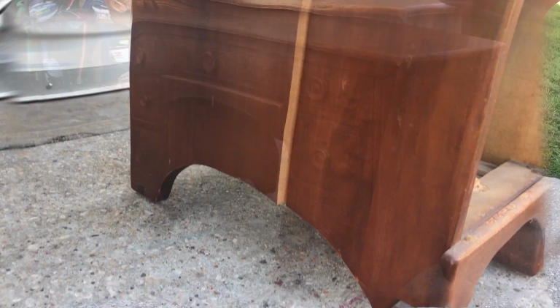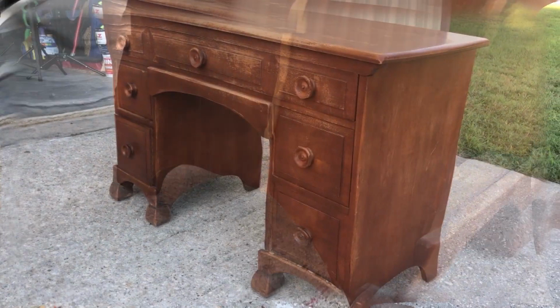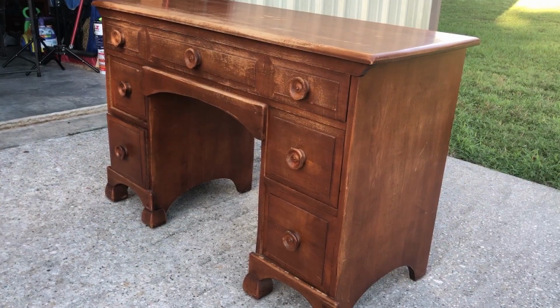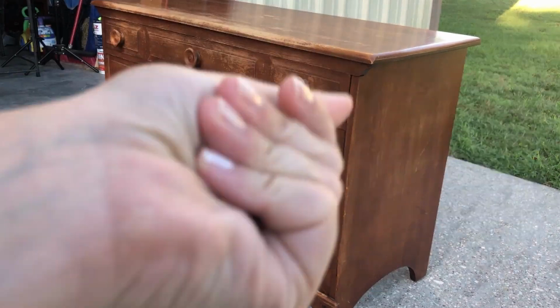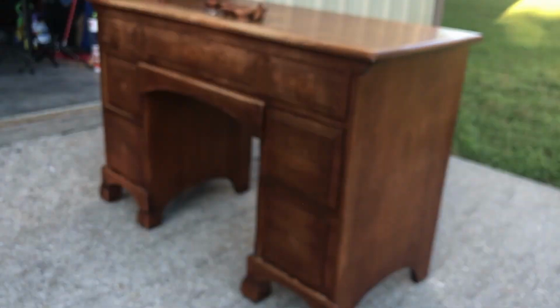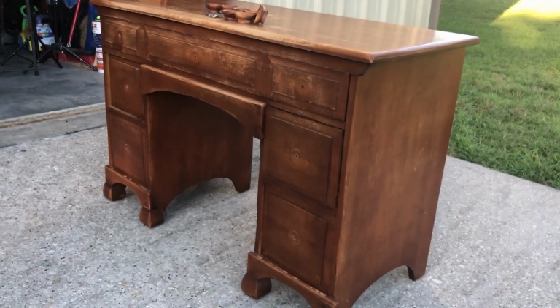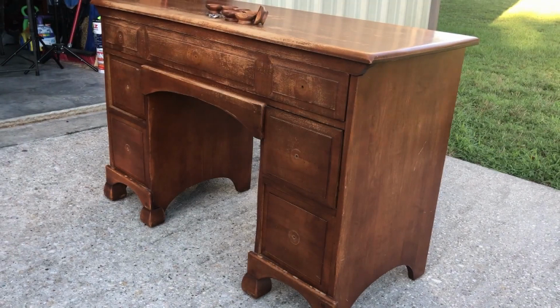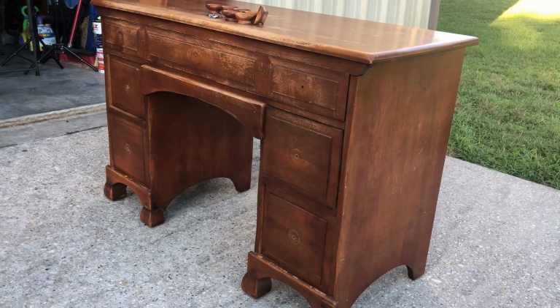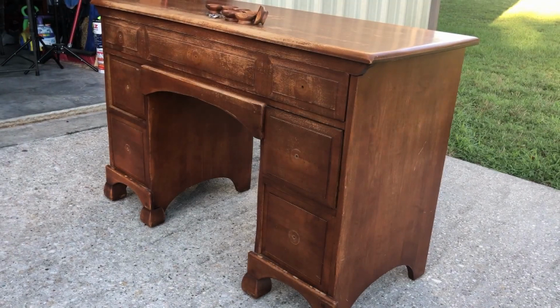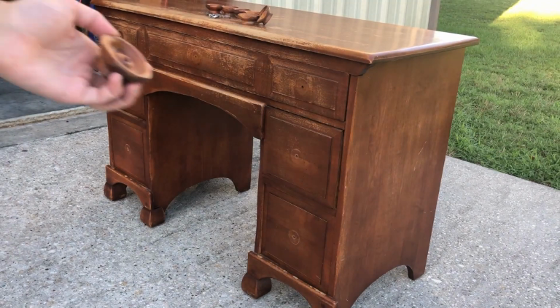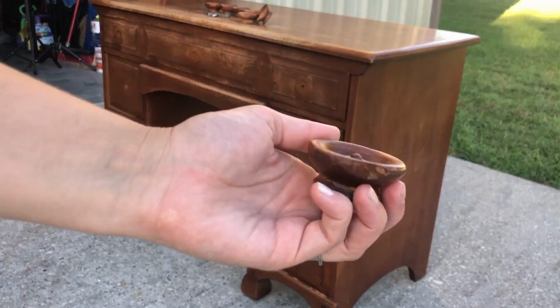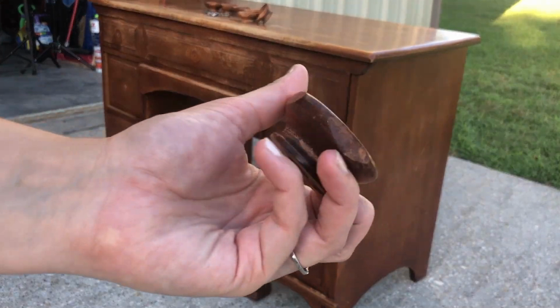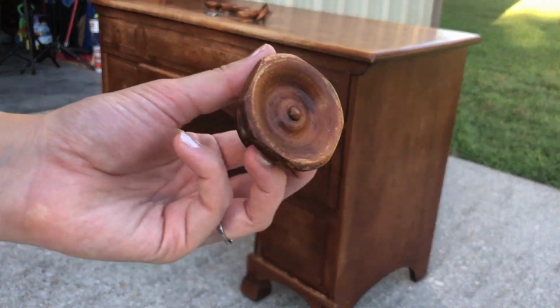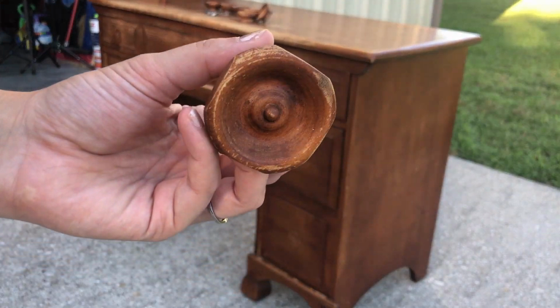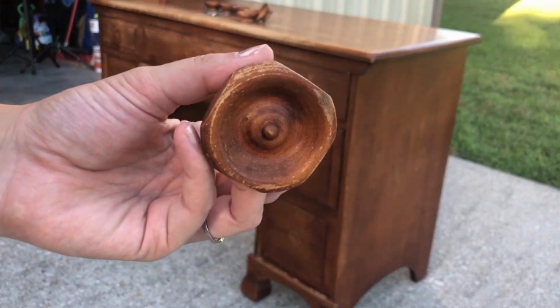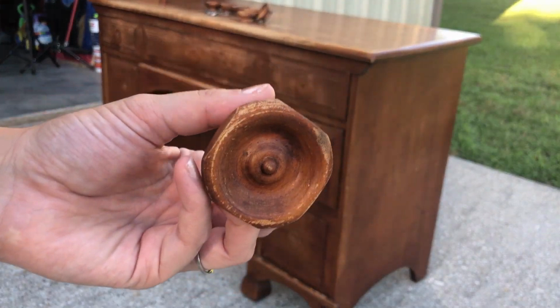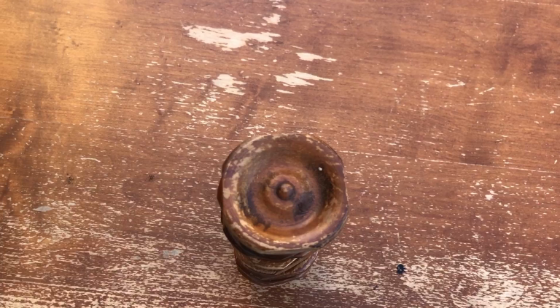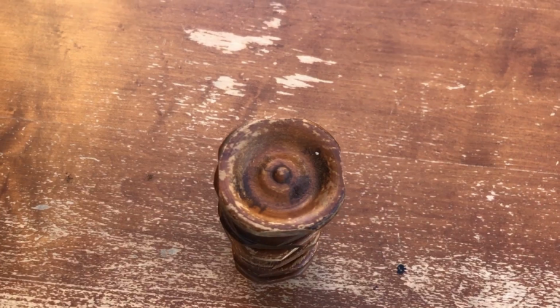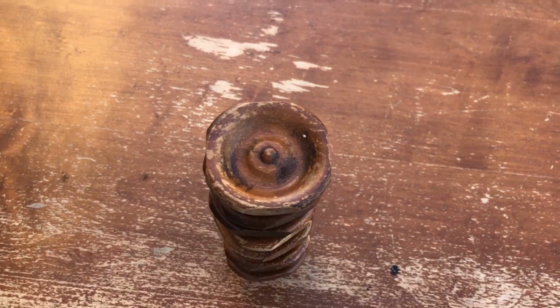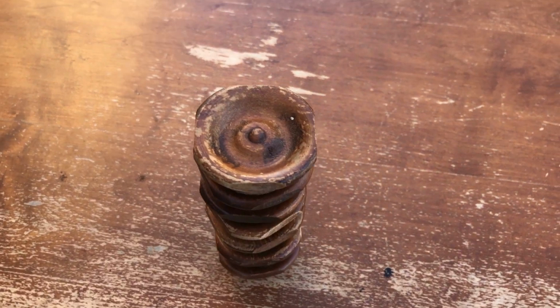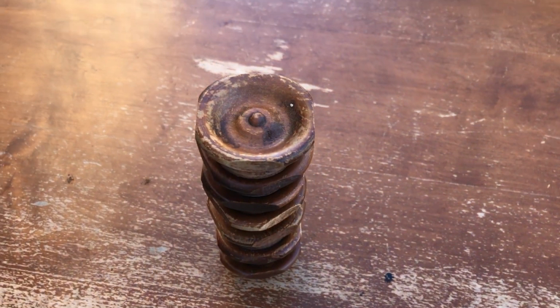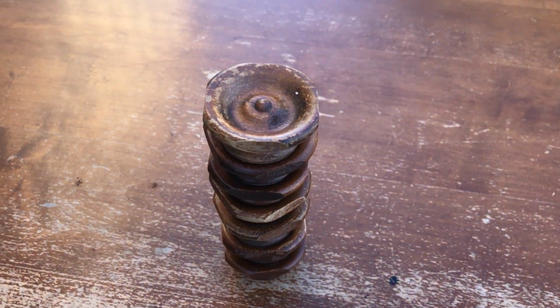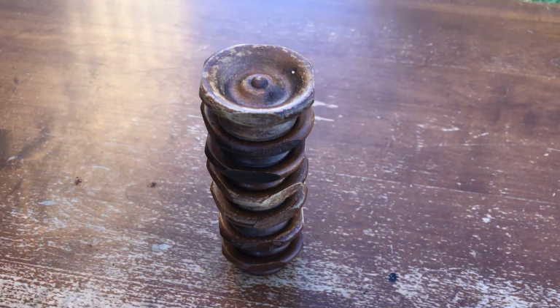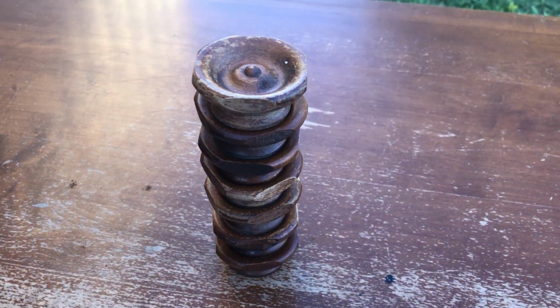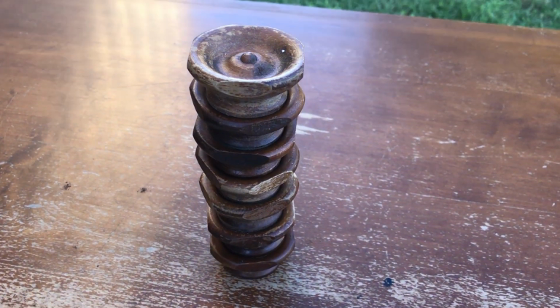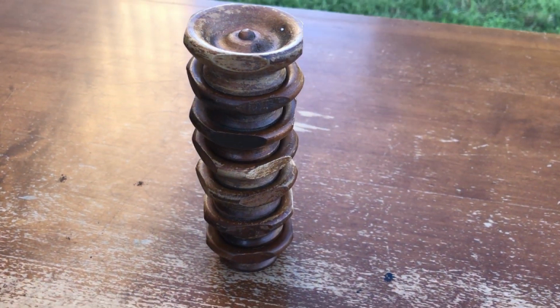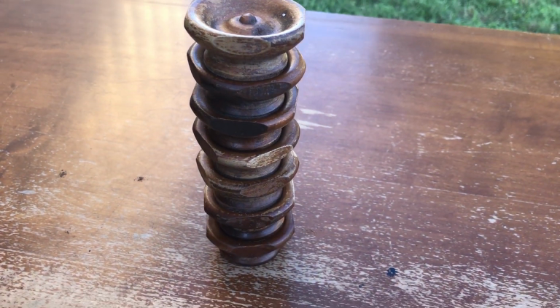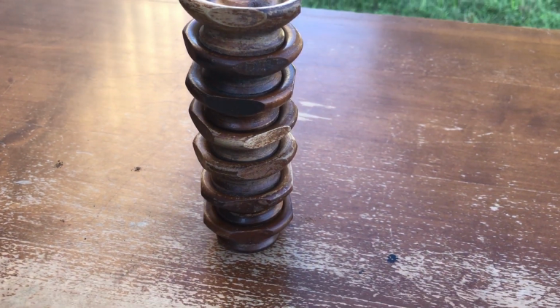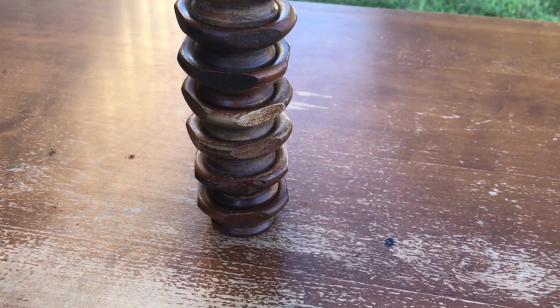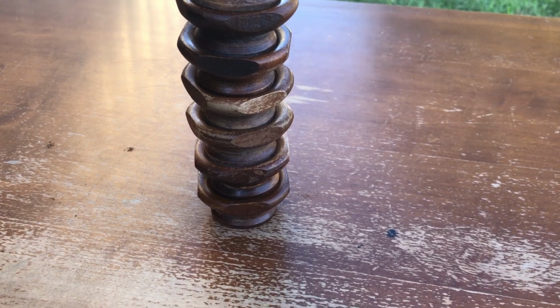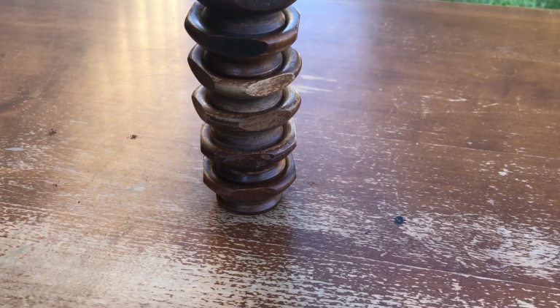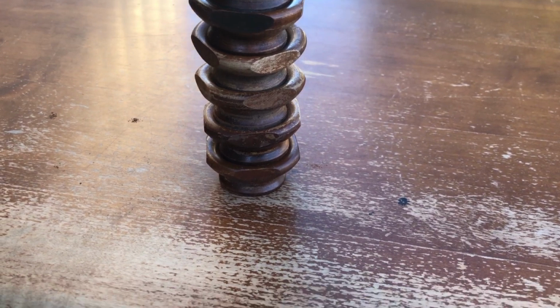These very interesting handles will have to be traded out for something different. I'm not sure whose idea it was to shave off part of the circle sides, but it's weird, and I won't be keeping them.